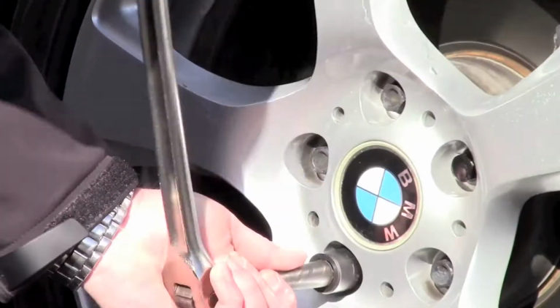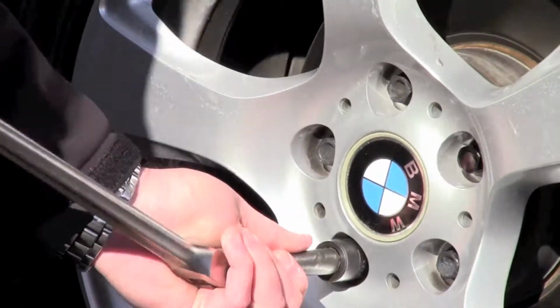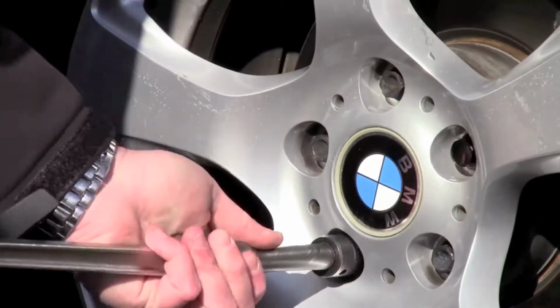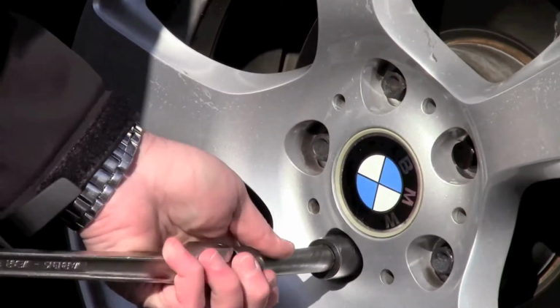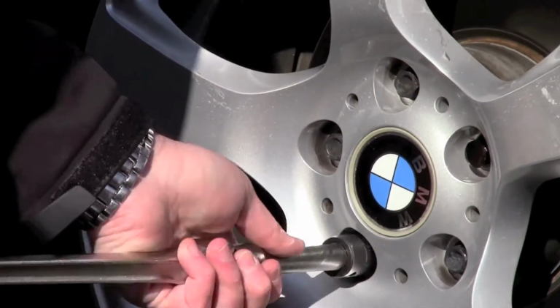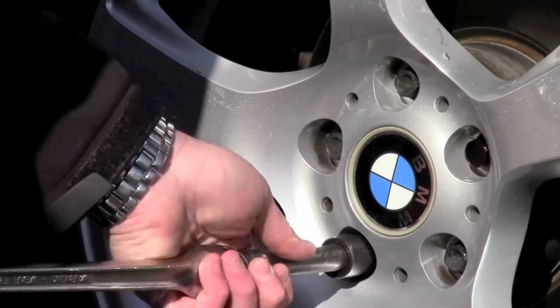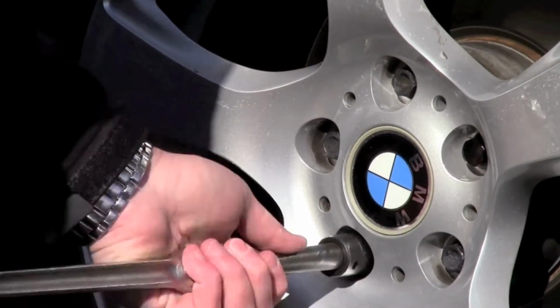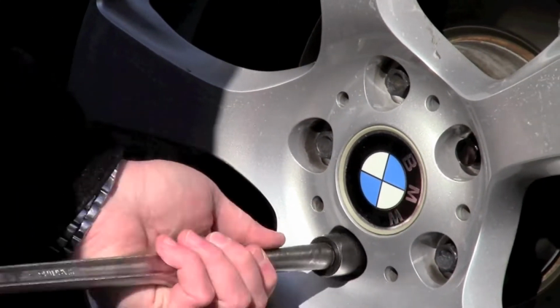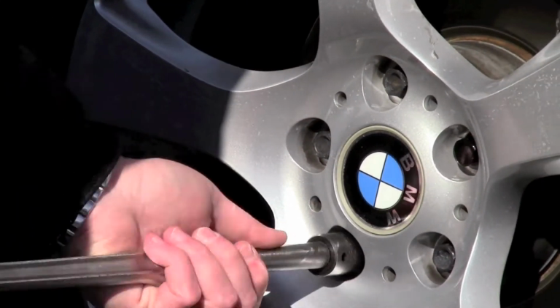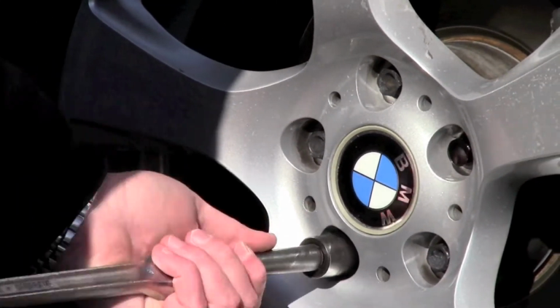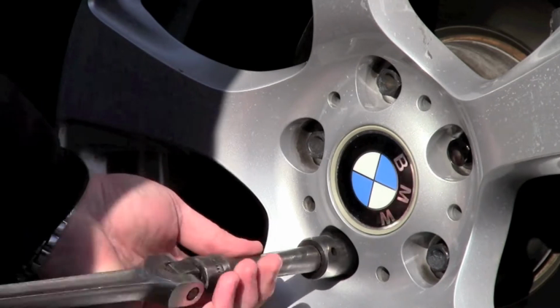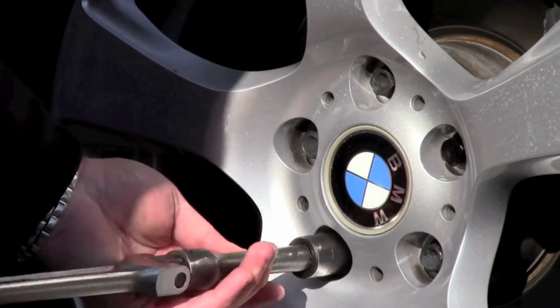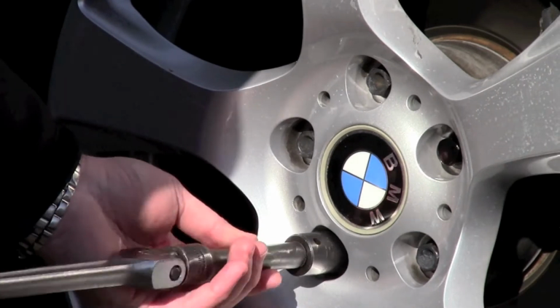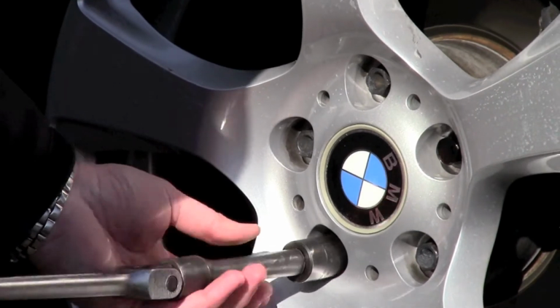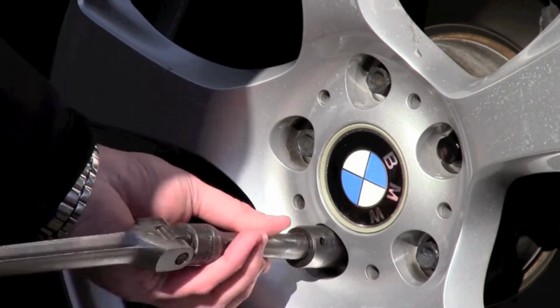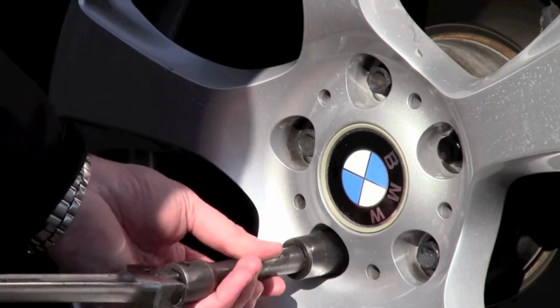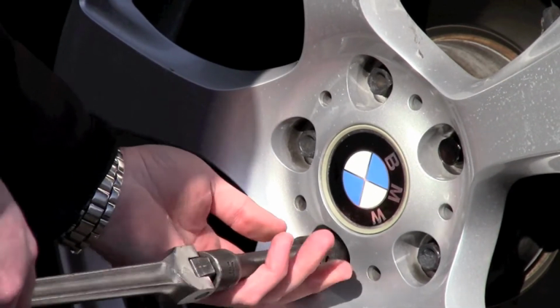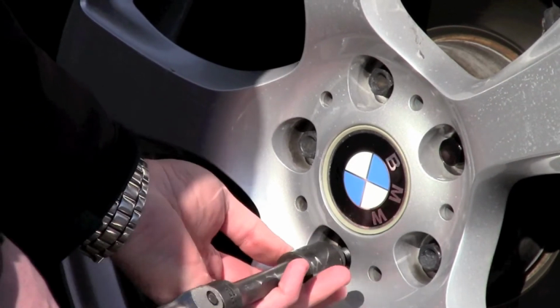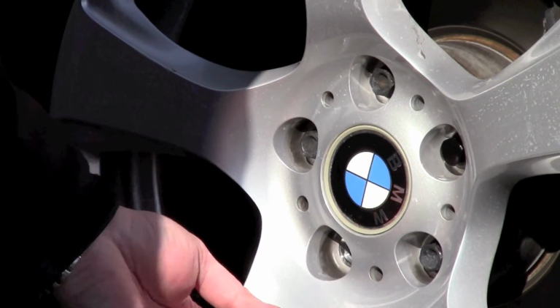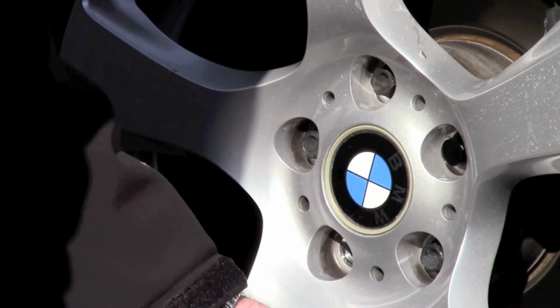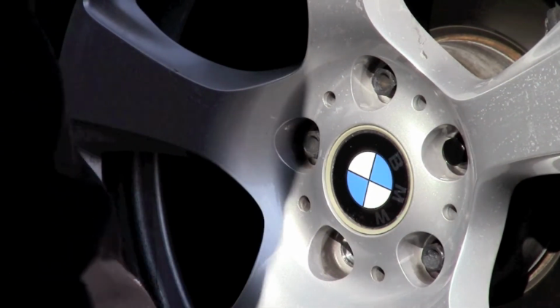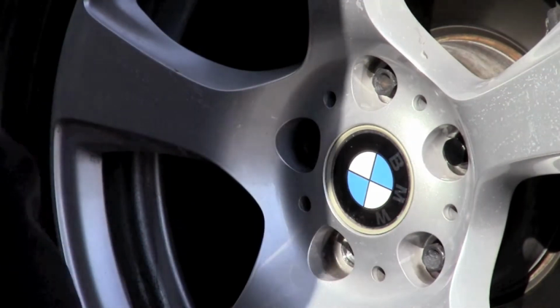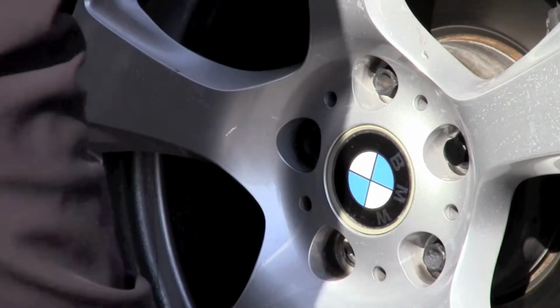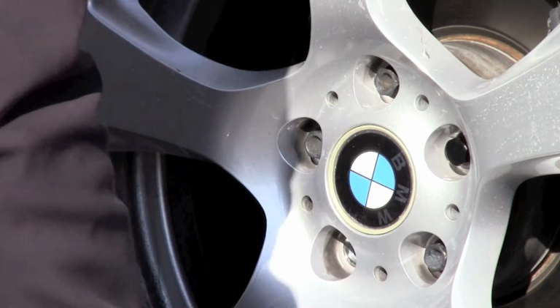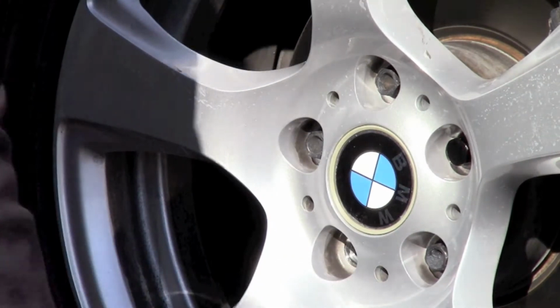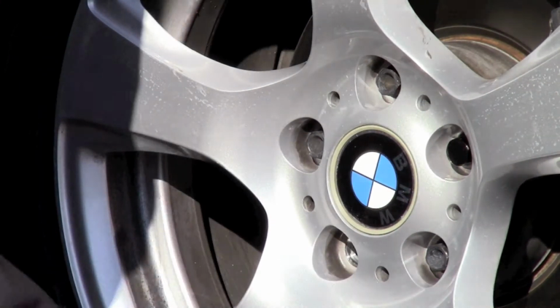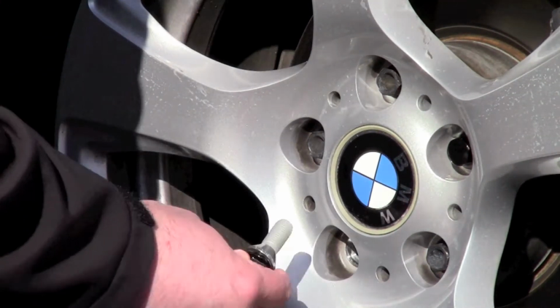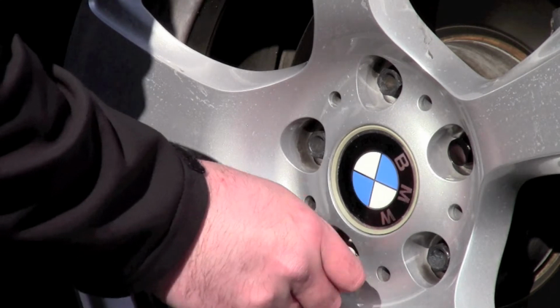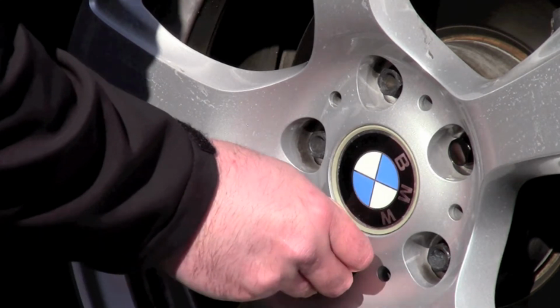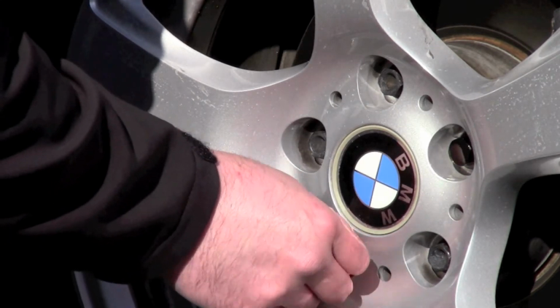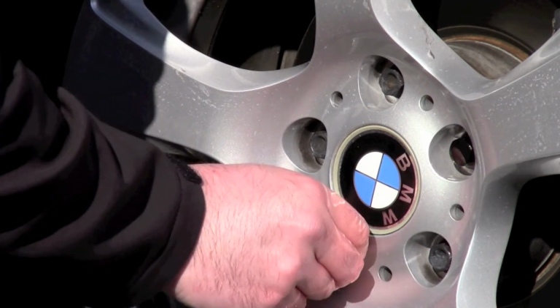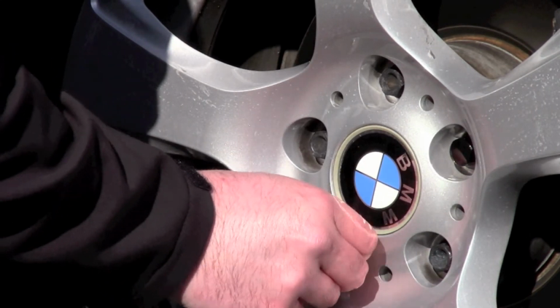Tighten each fastener to the recommended installation torque found in your vehicle owner's manual. If you are installing an aftermarket wheel, use the torque recommended by the wheel manufacturer.